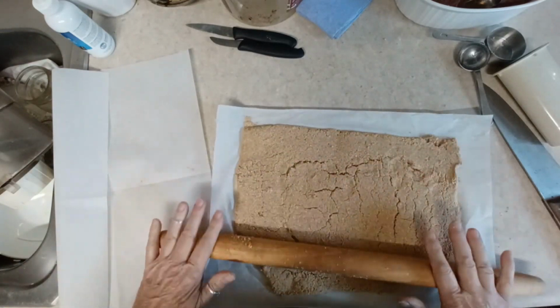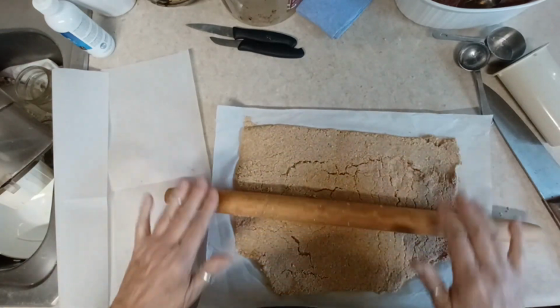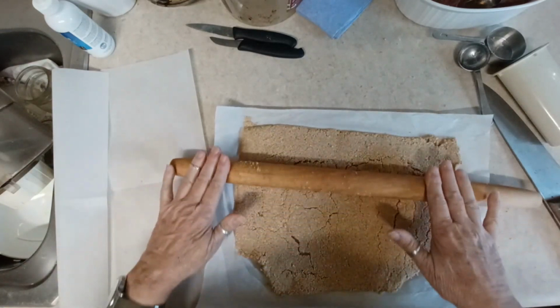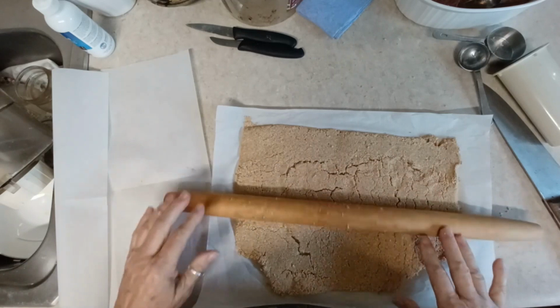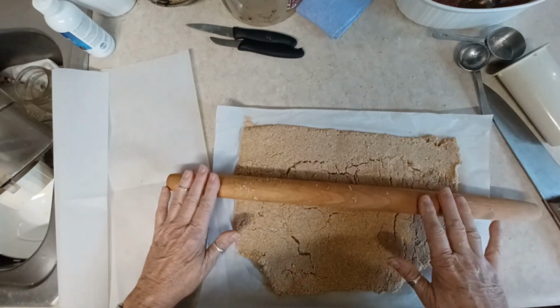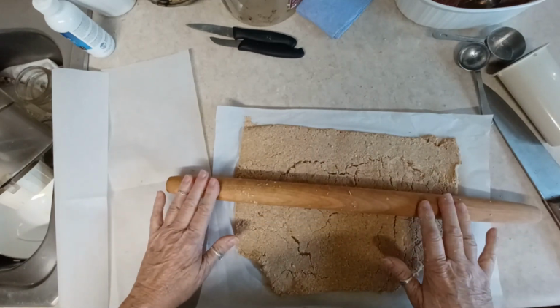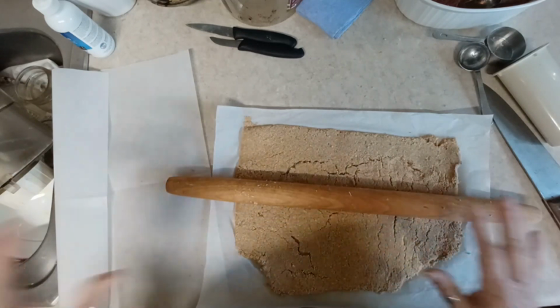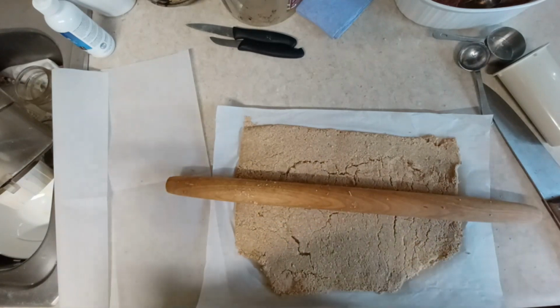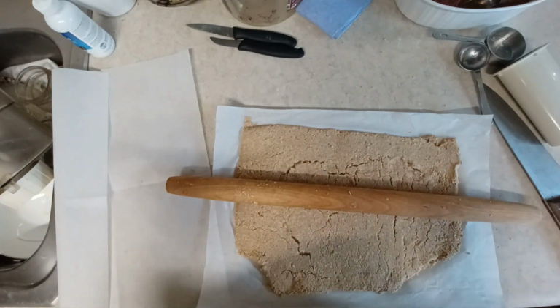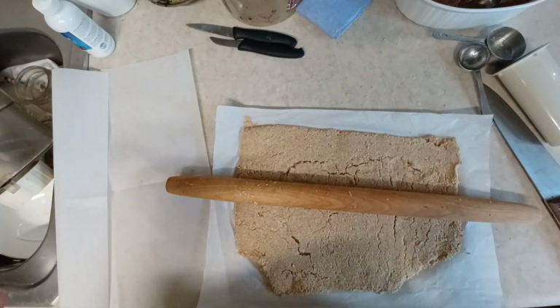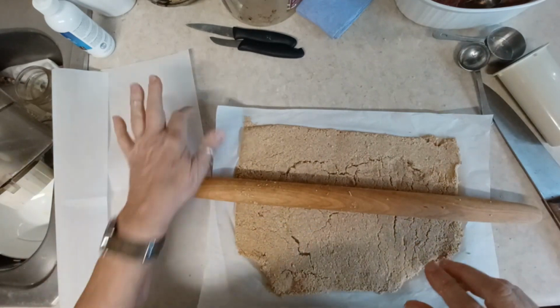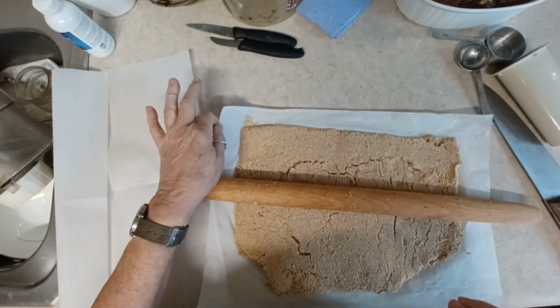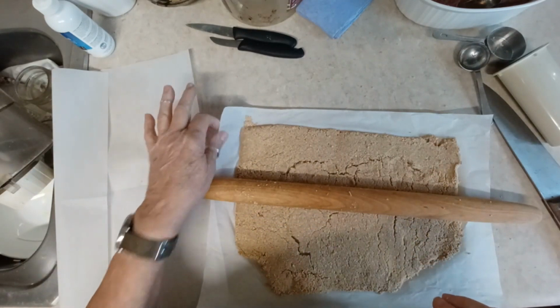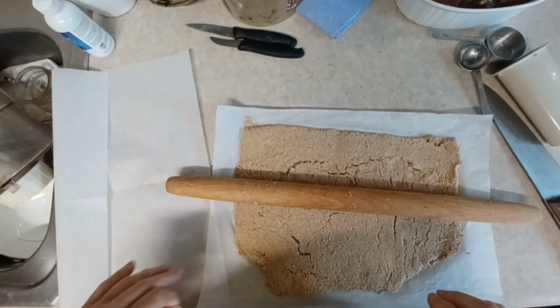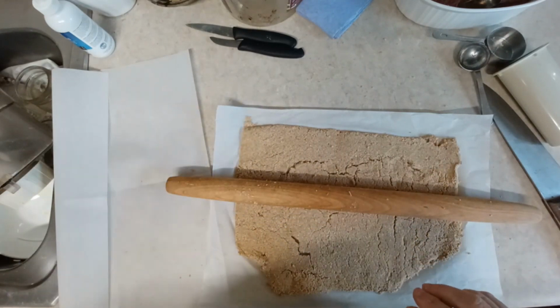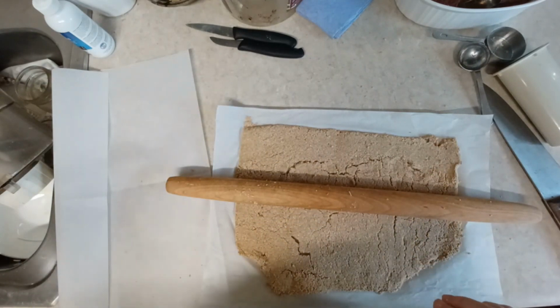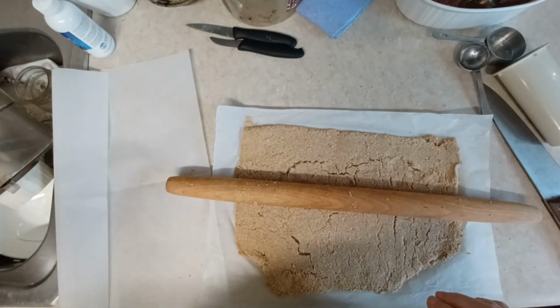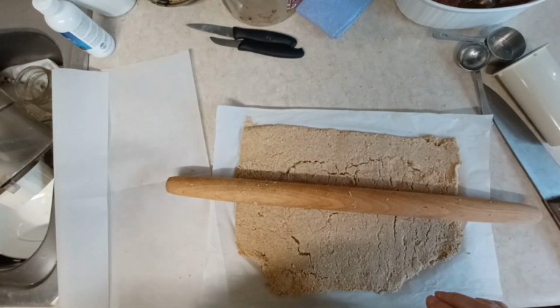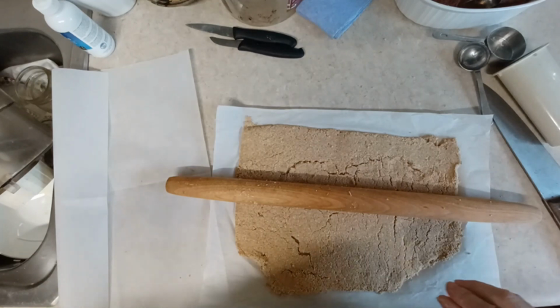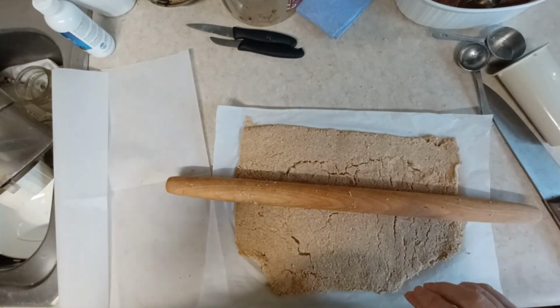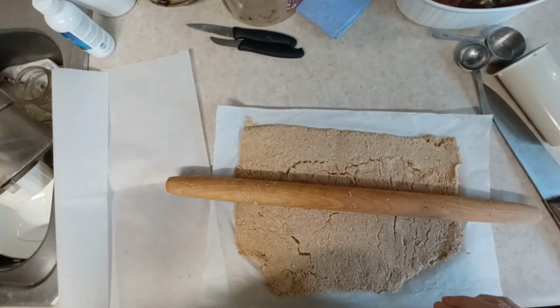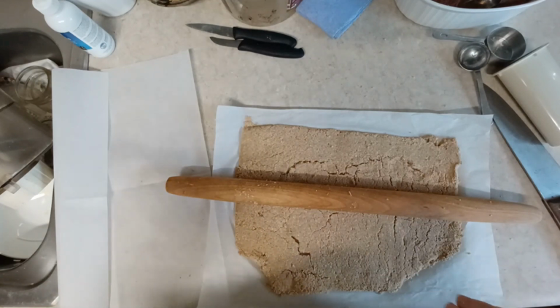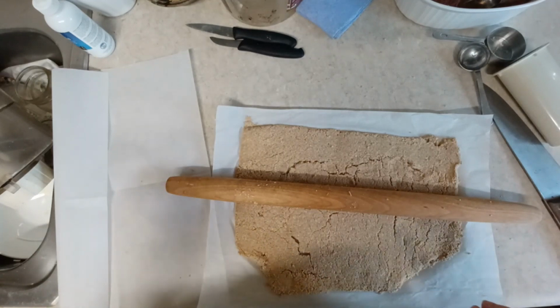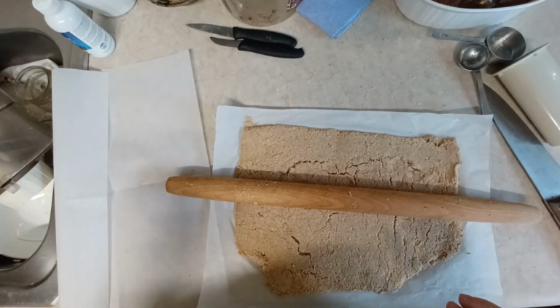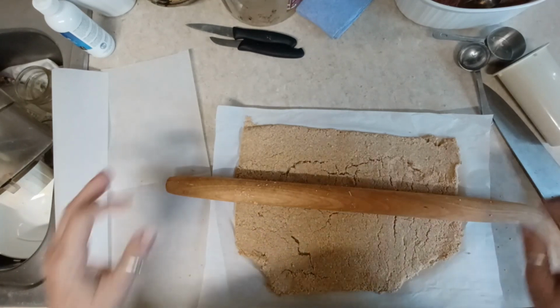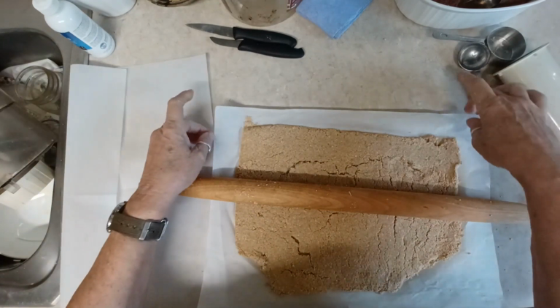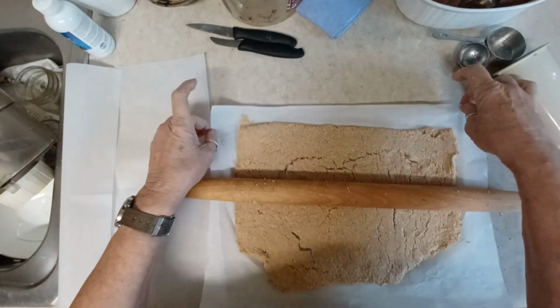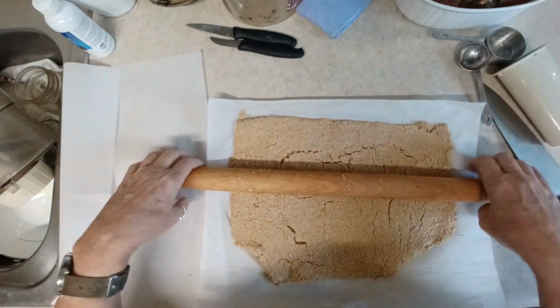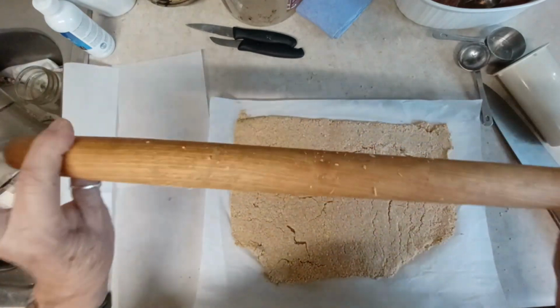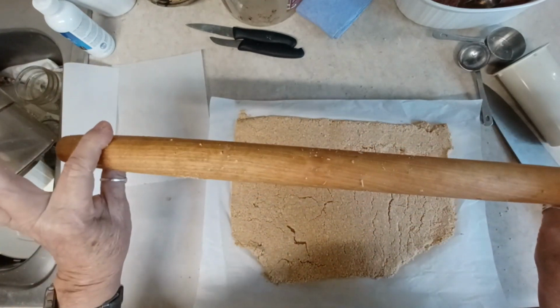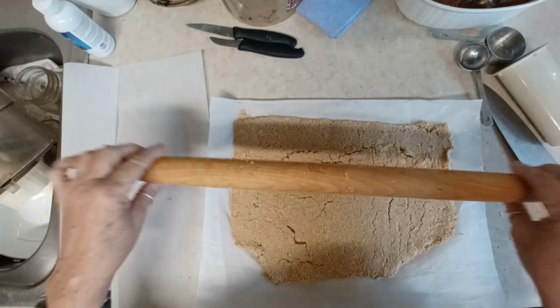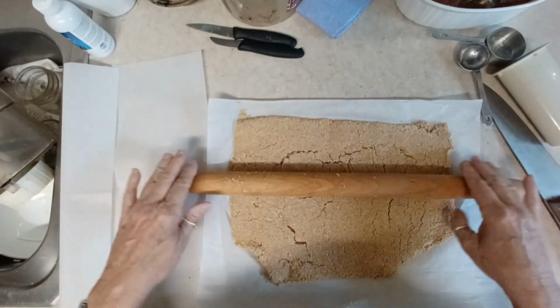What you will need for this recipe - these are must-haves: parchment paper, a scale, a food processor, and a rolling pin.